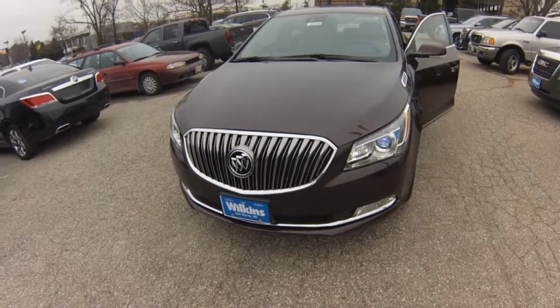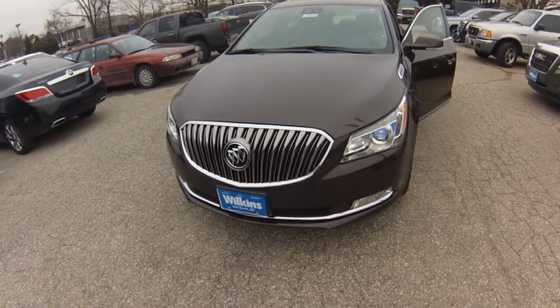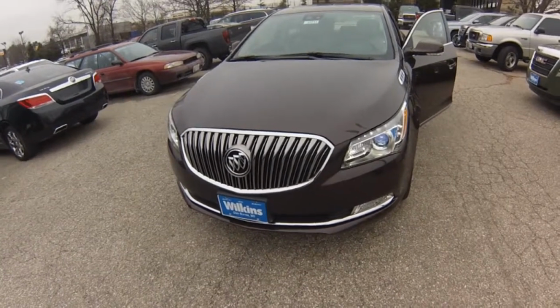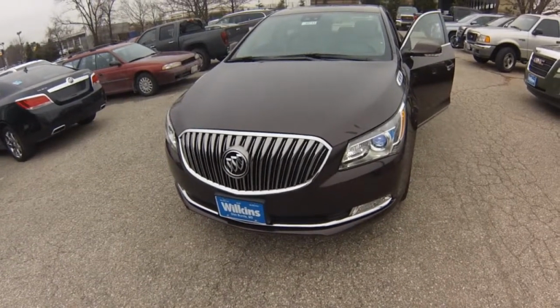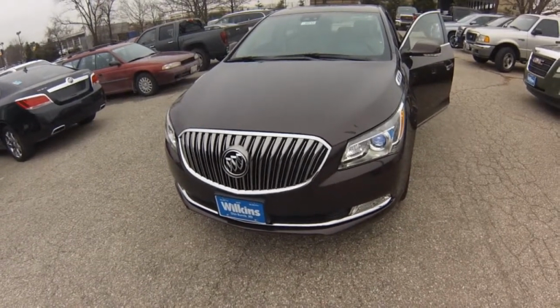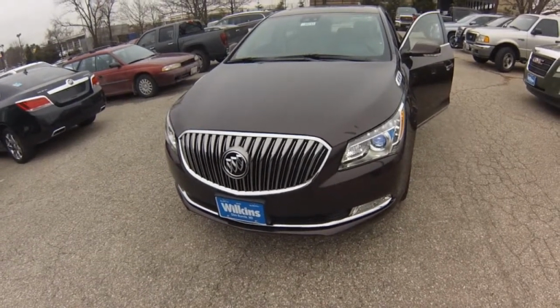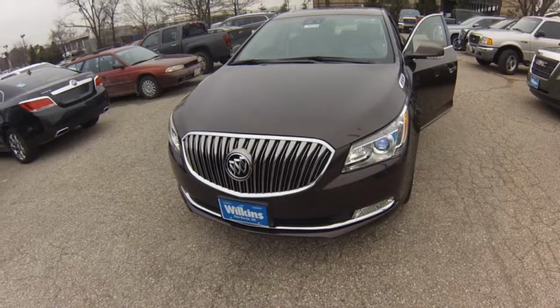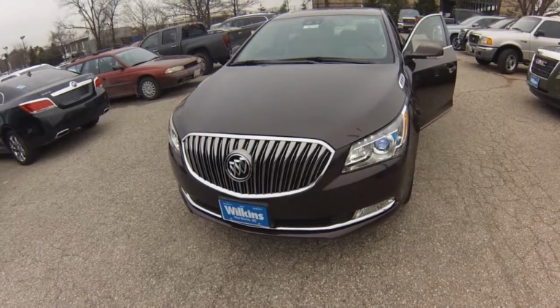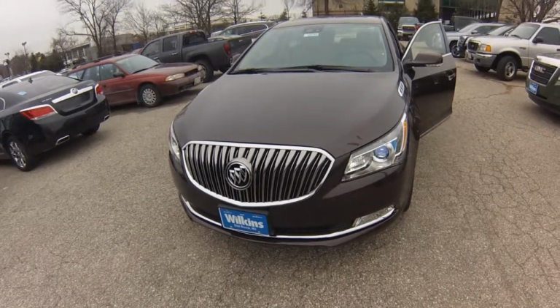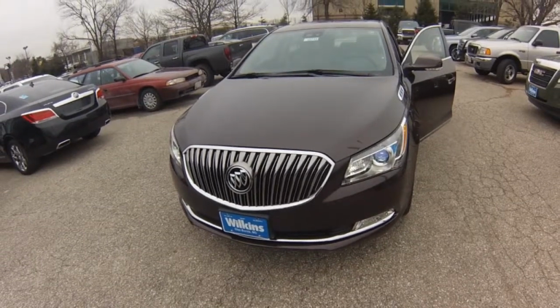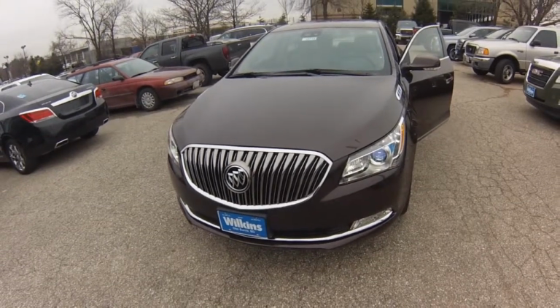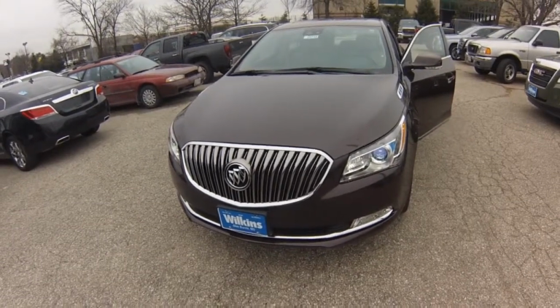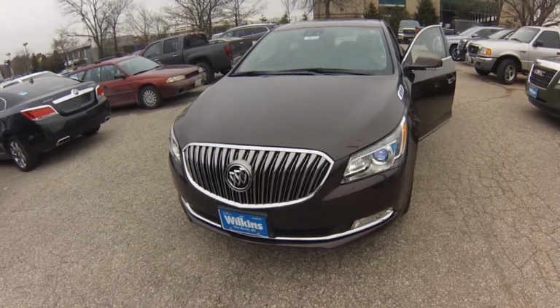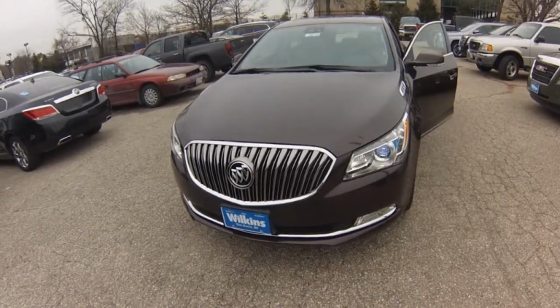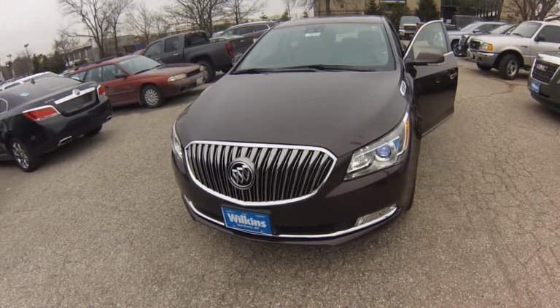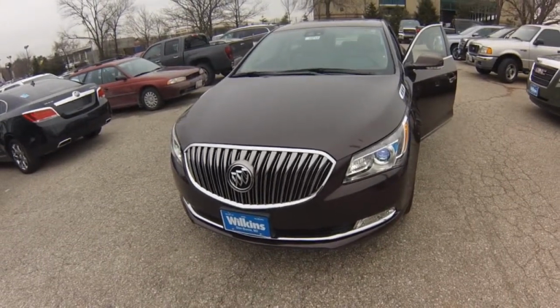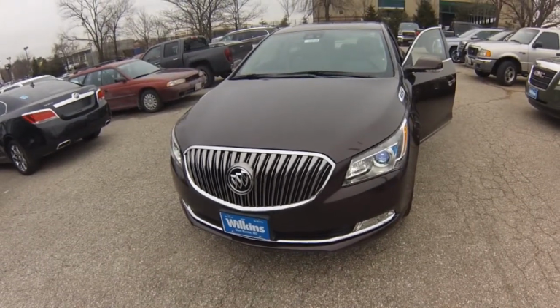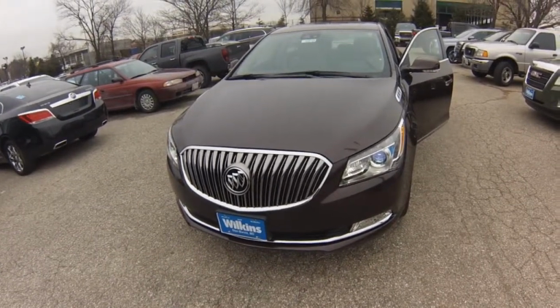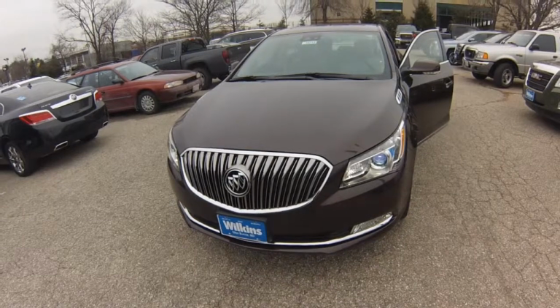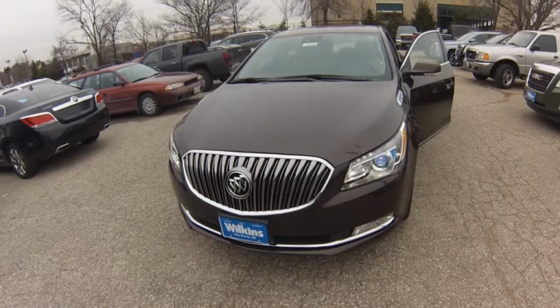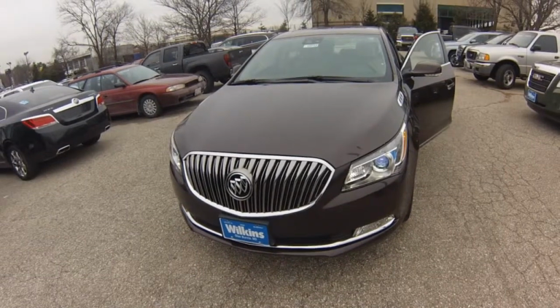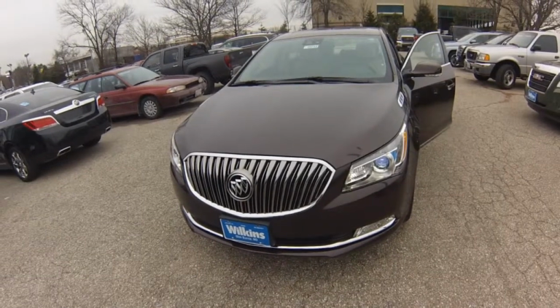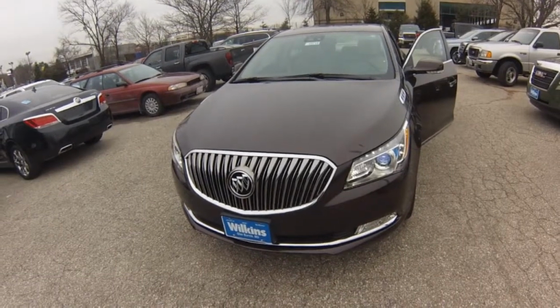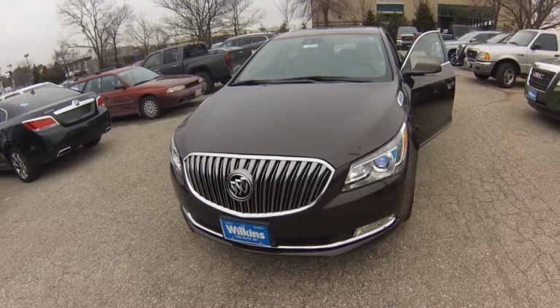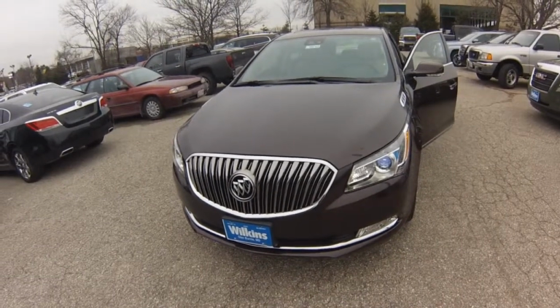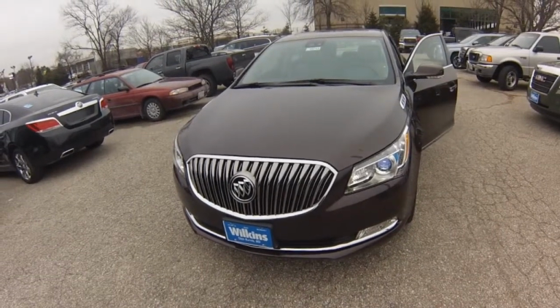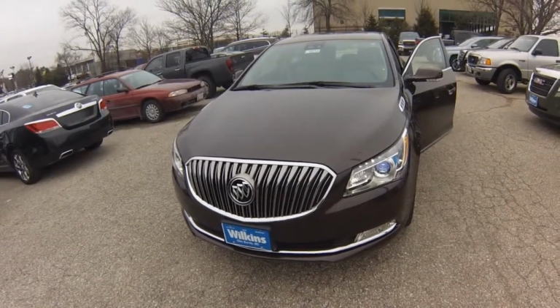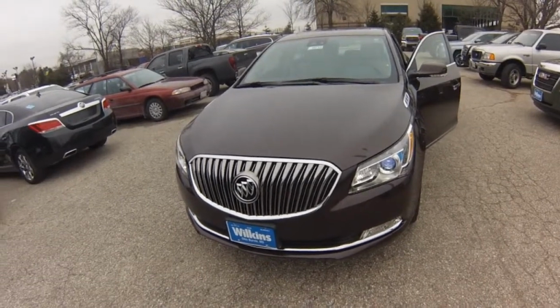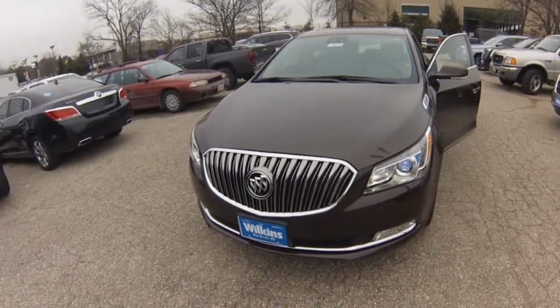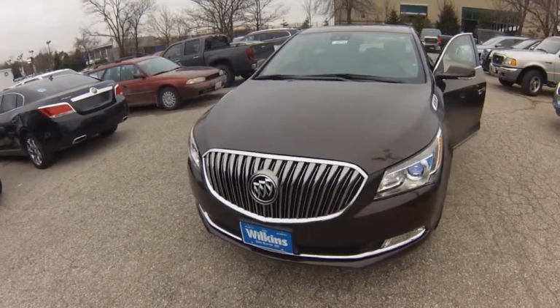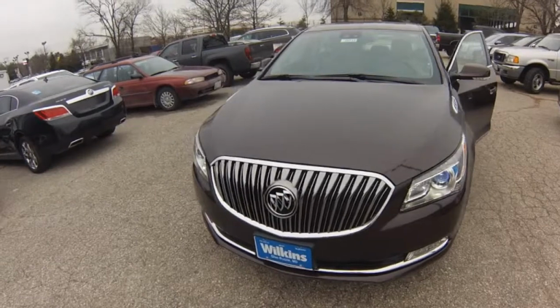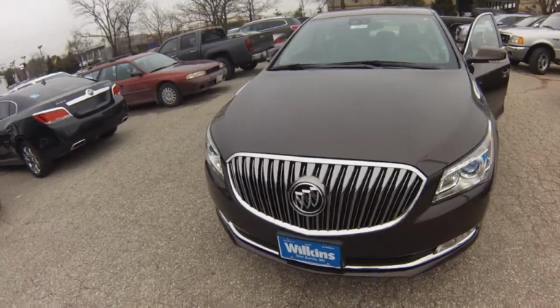Hi Lois, welcome to Wilkins Buick GMC. Thank you for inquiring with us. Wilkins Automotive has been family owned since 1949 and we take pride in serving our customers. My name is Sarah, the product specialist.